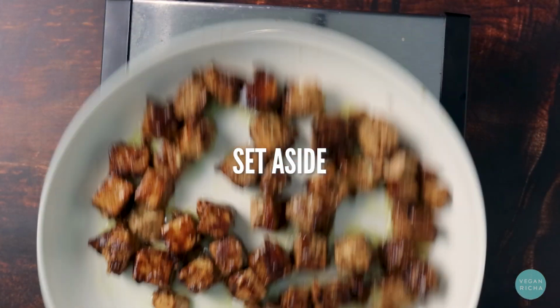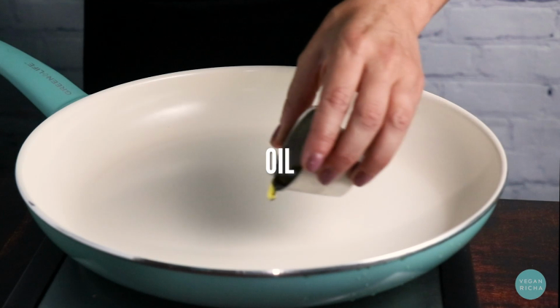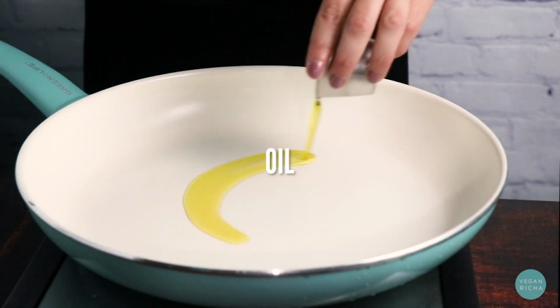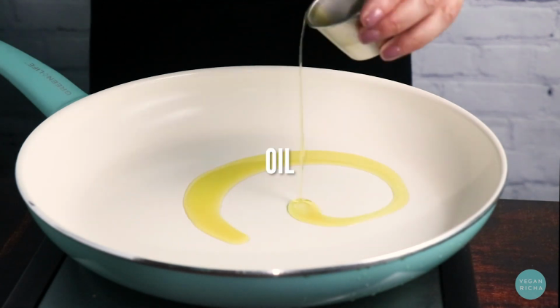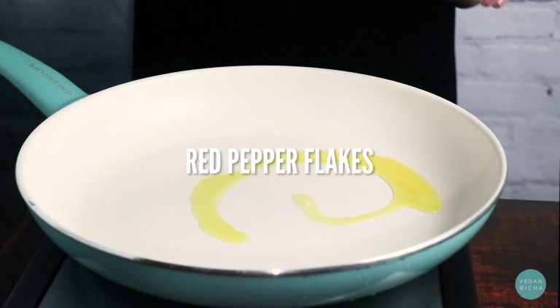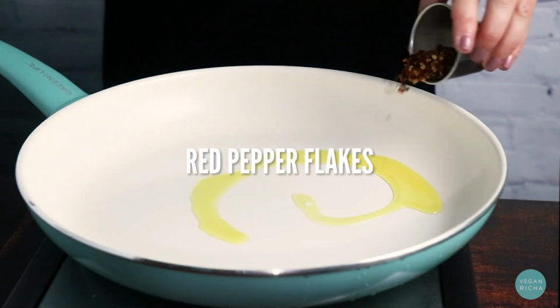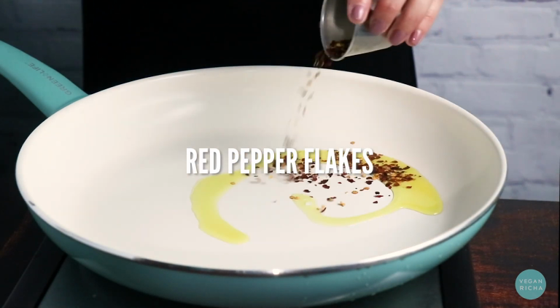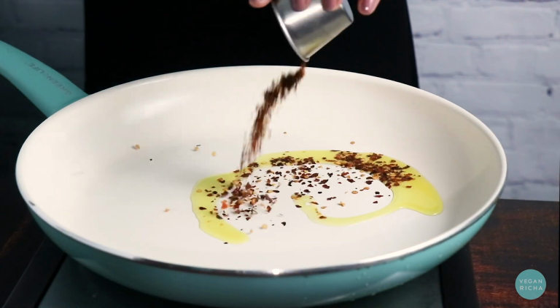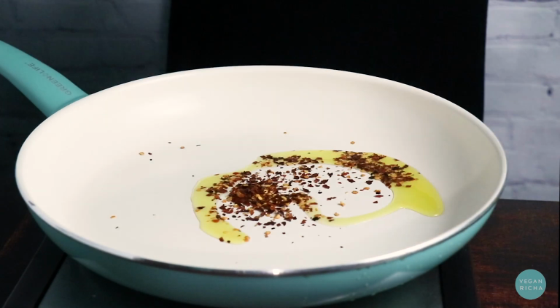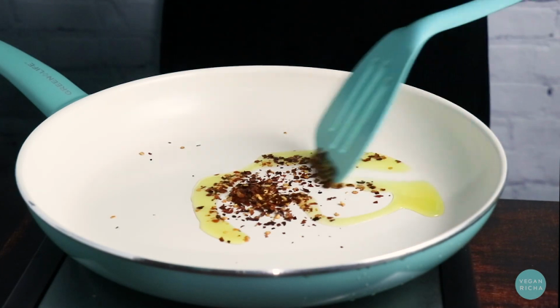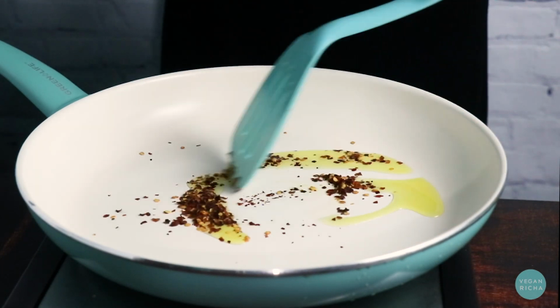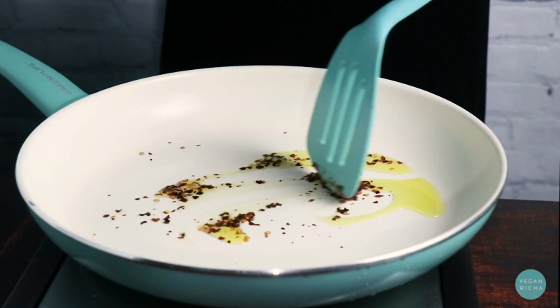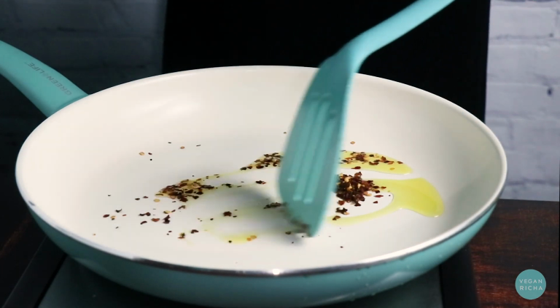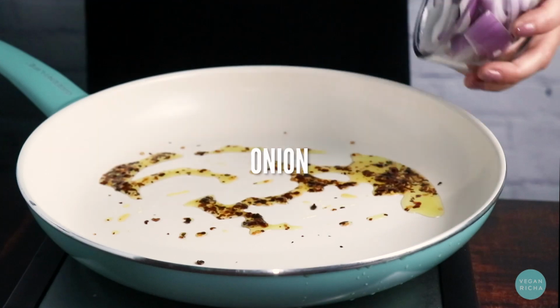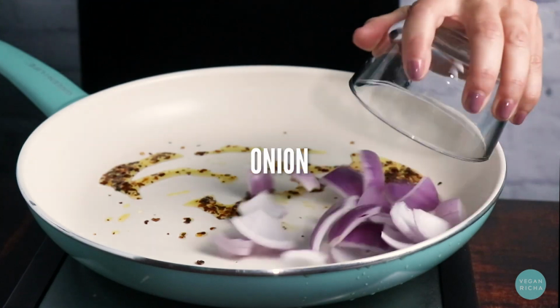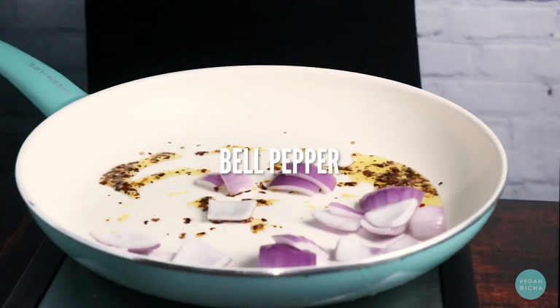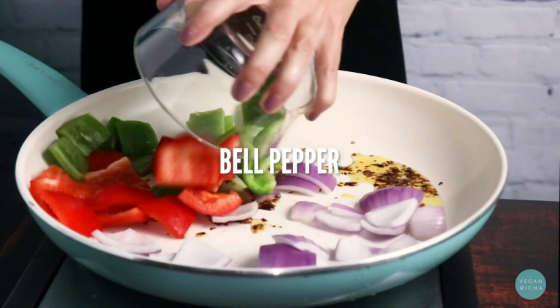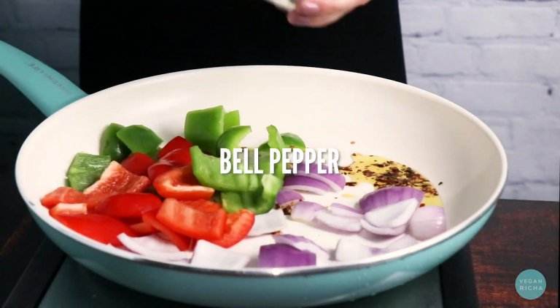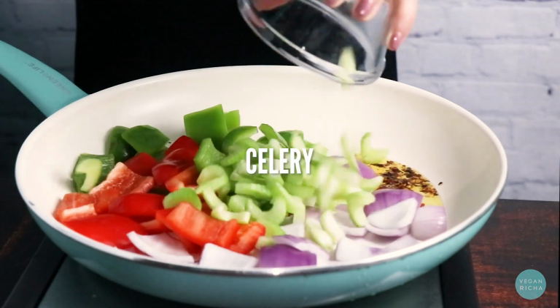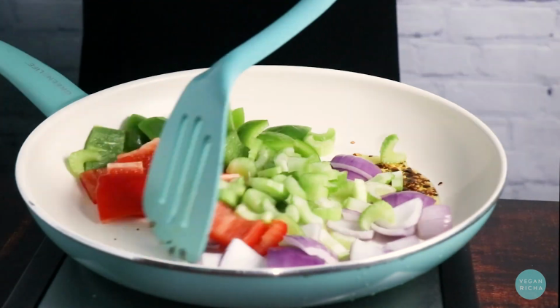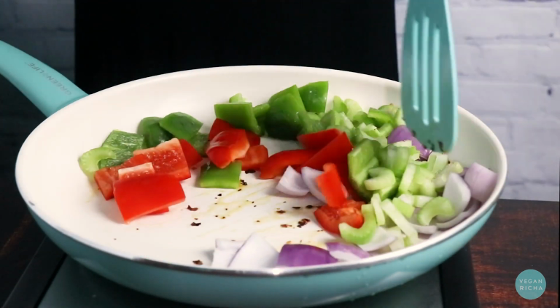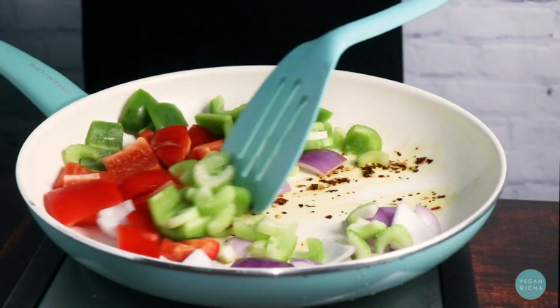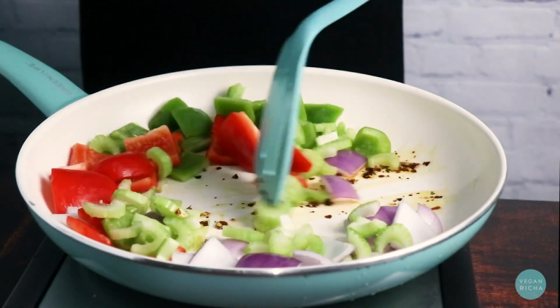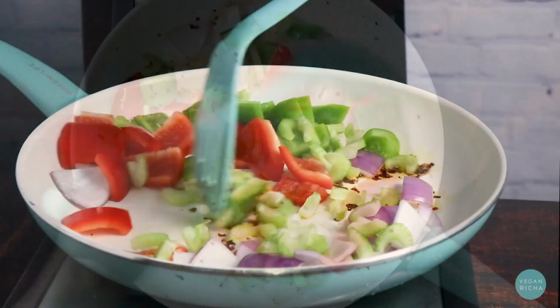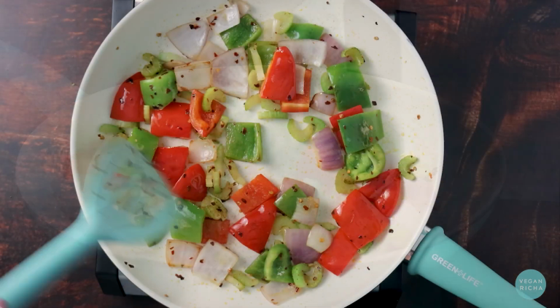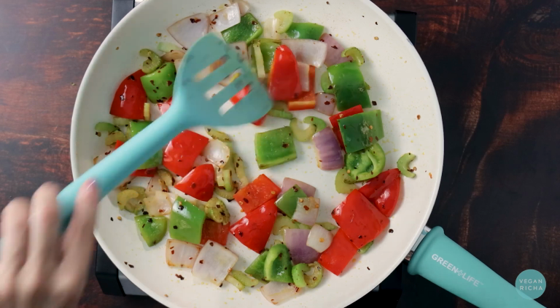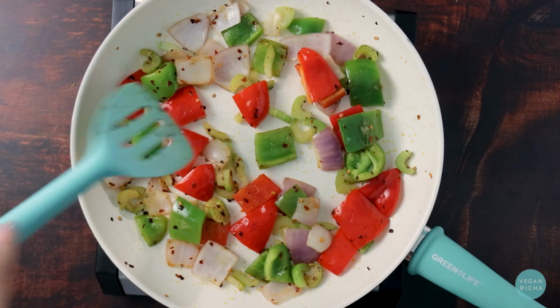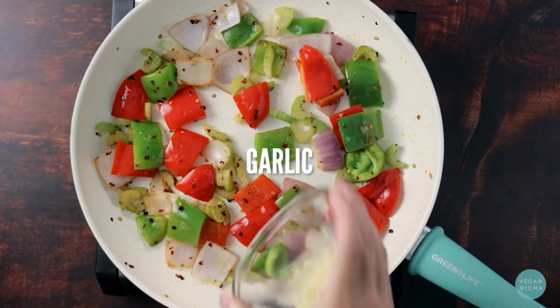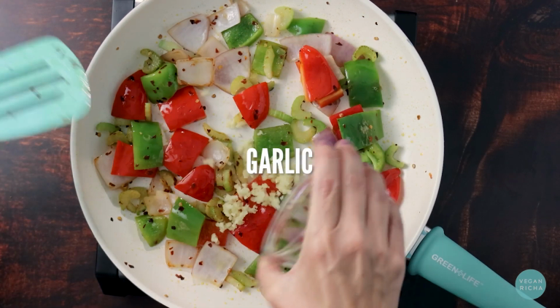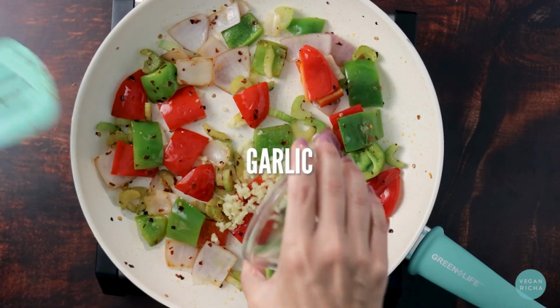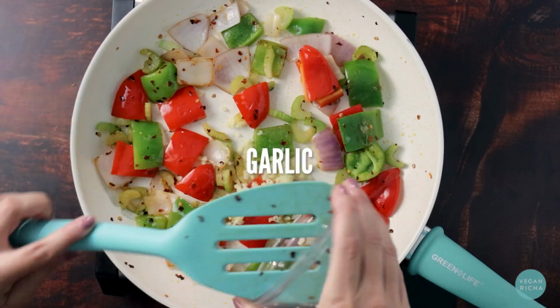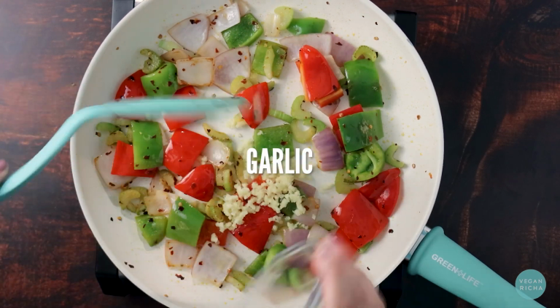Heat your oil on medium-high and then toast the red pepper flakes for just a few seconds. Add onion, bell pepper, and celery to the pan and cook until the peppers start to brown on the edges. Add garlic and stir to mix it in well.